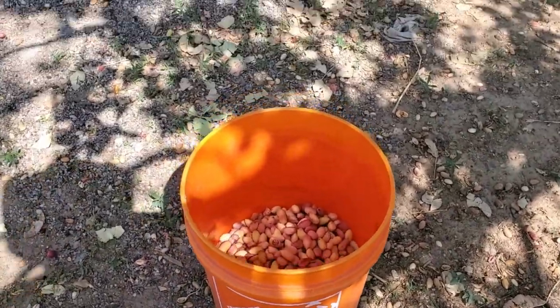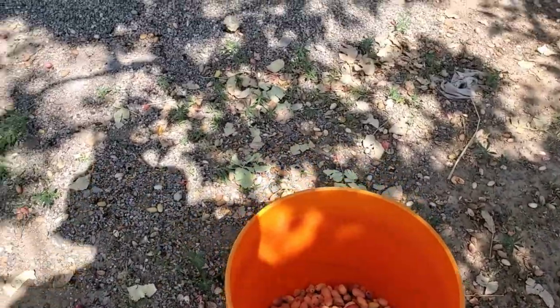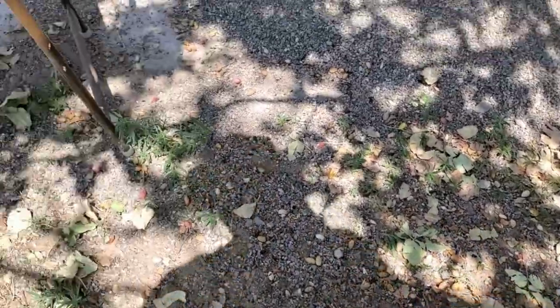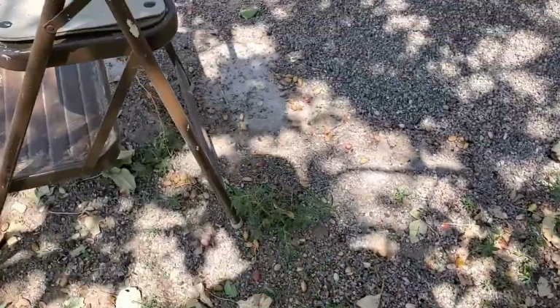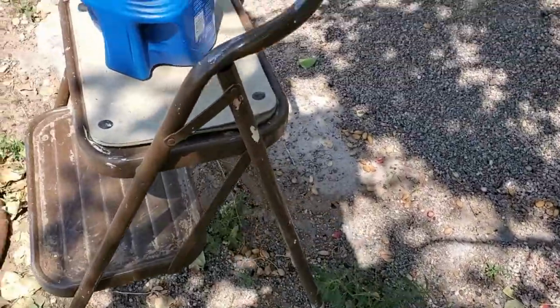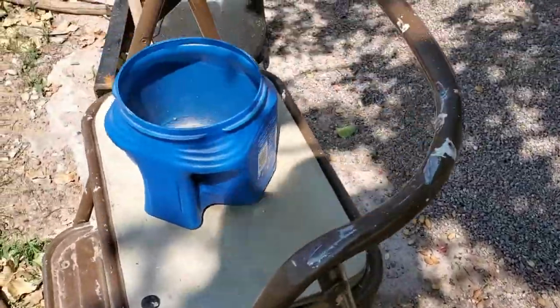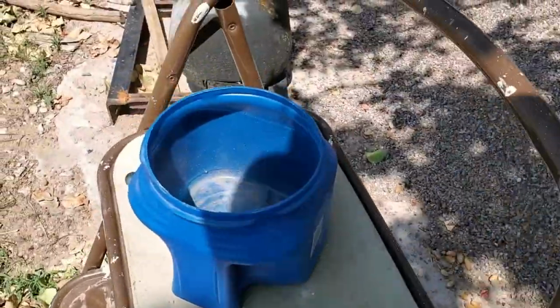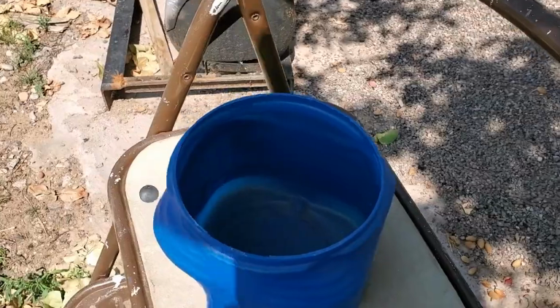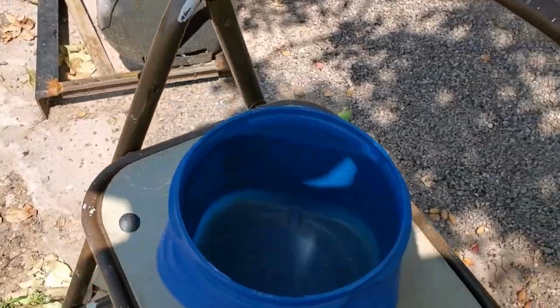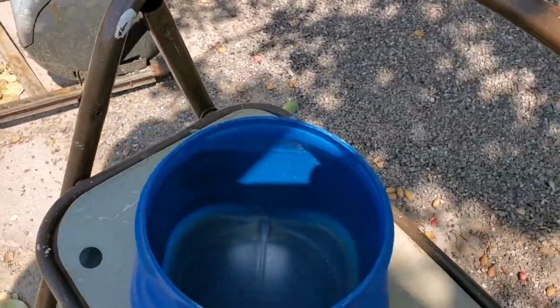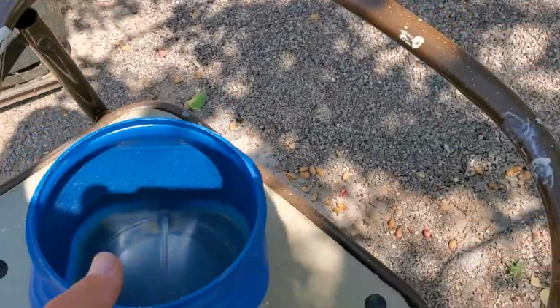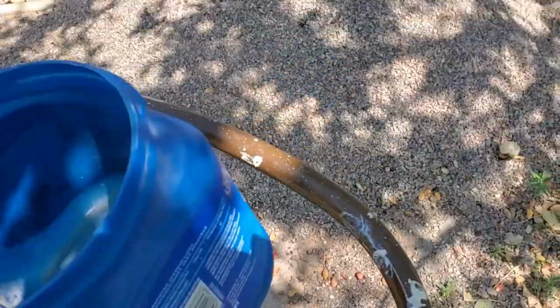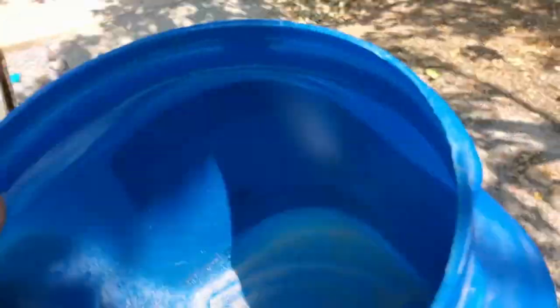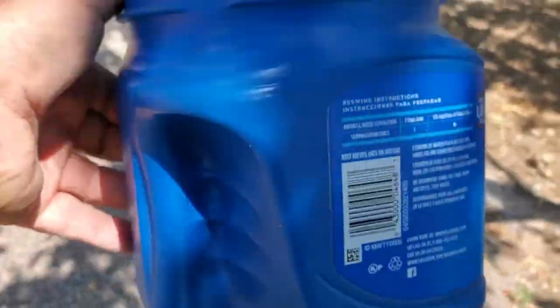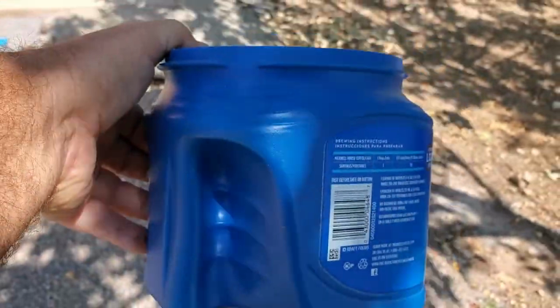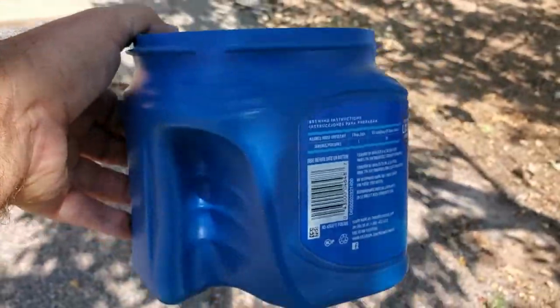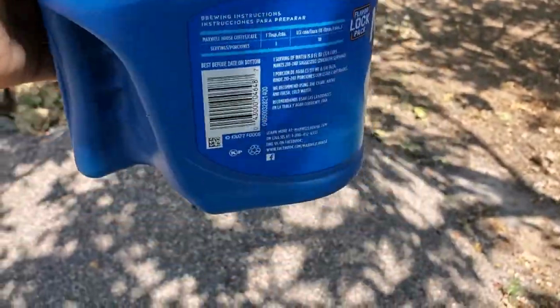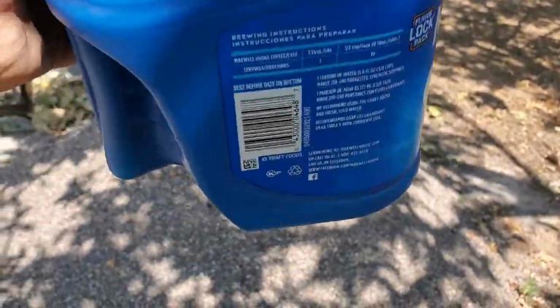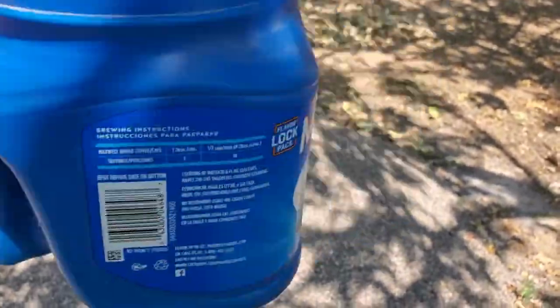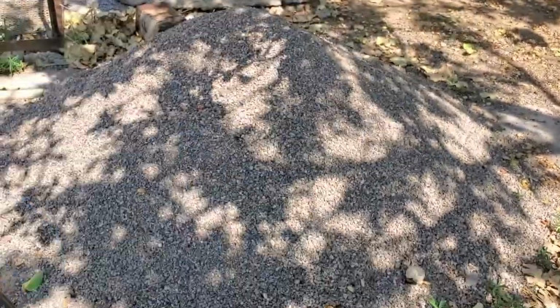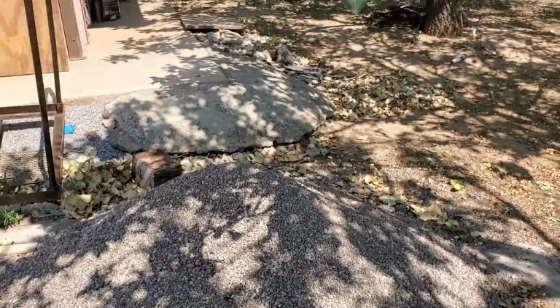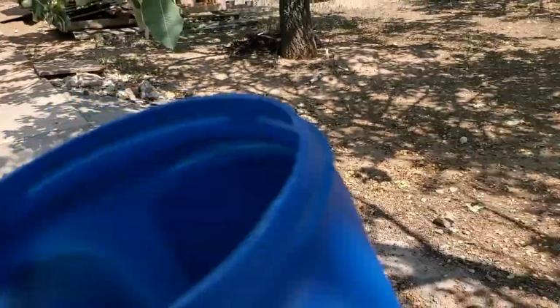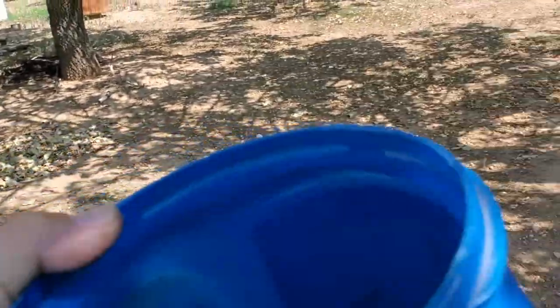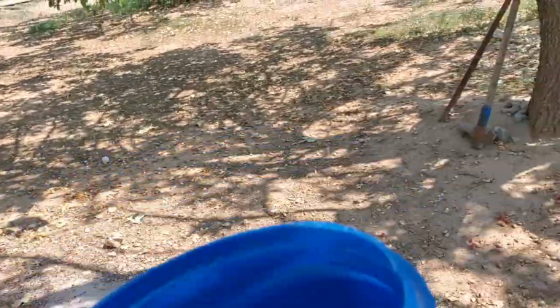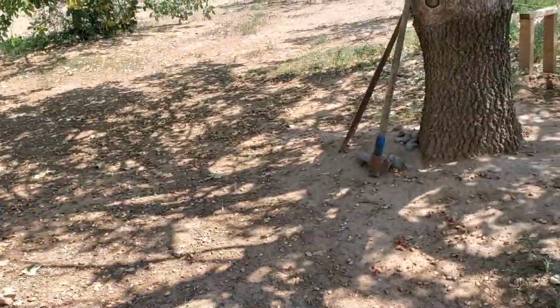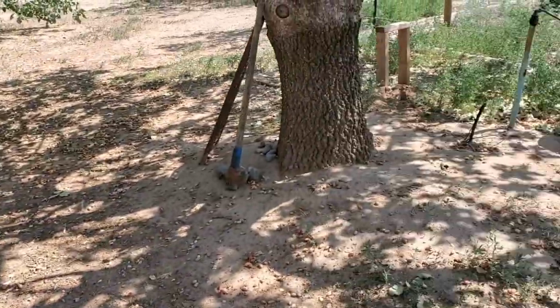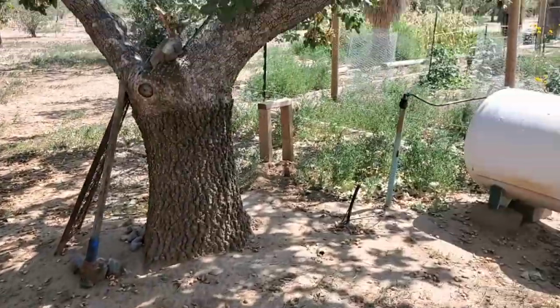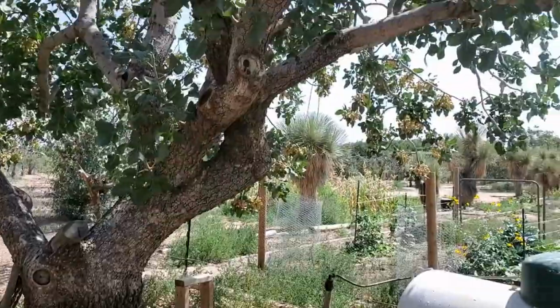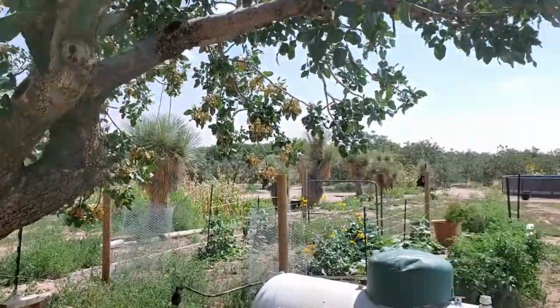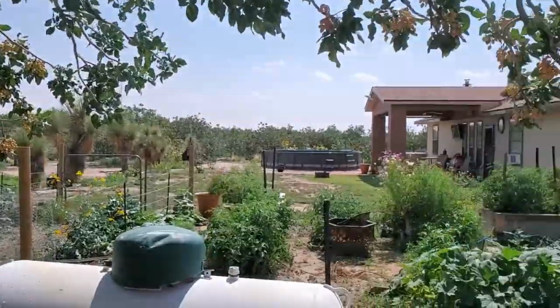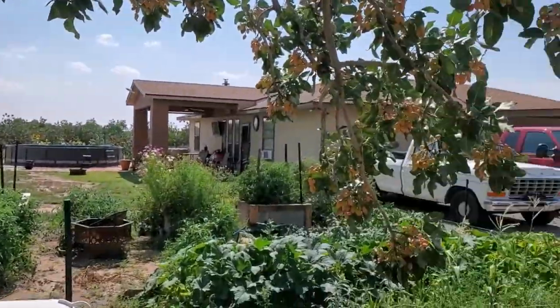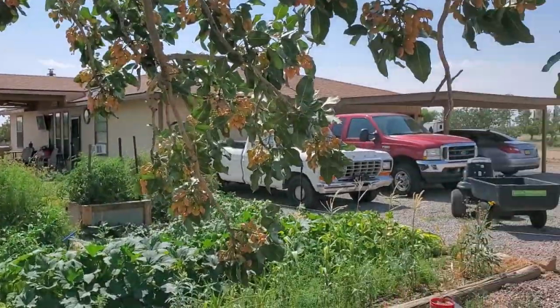We do it by hand. My favorite method is the old coffee can because I can hold onto it. Right now with these big trees, let me show you the side.